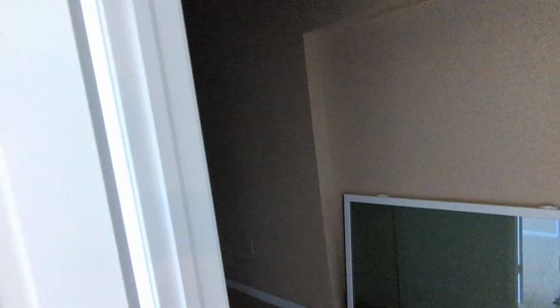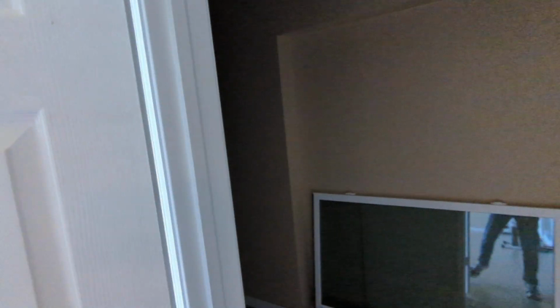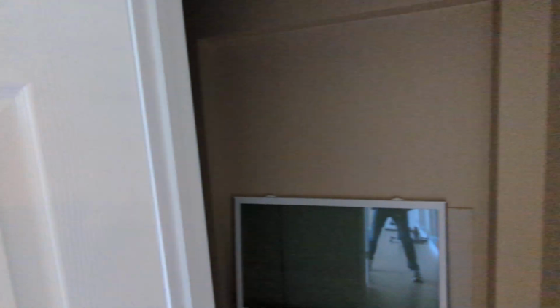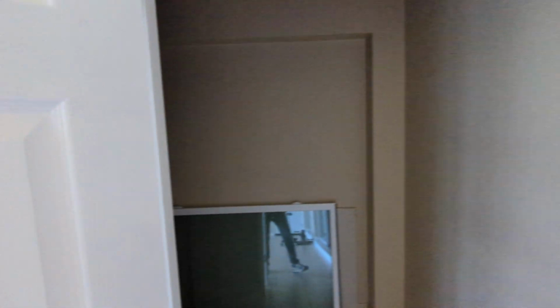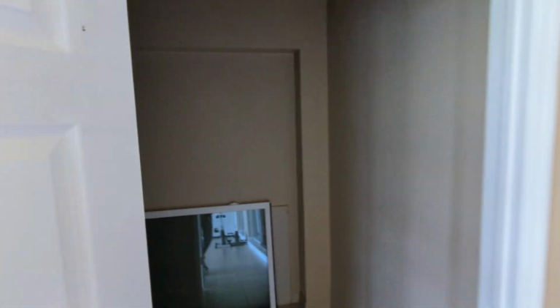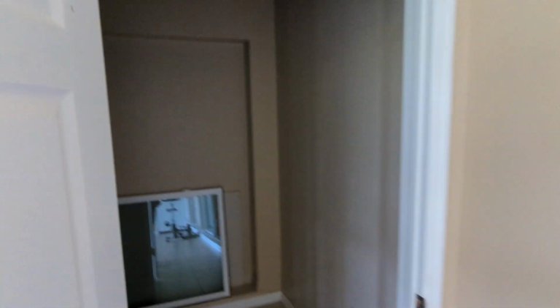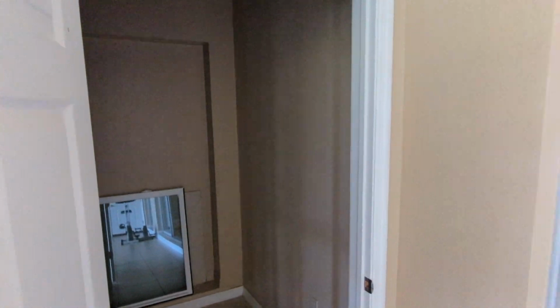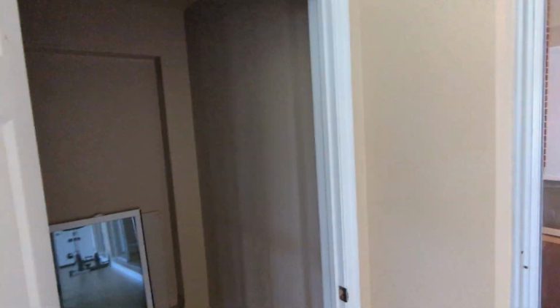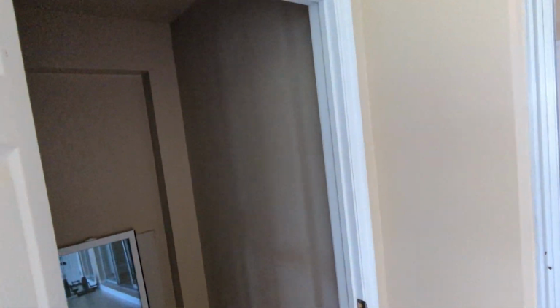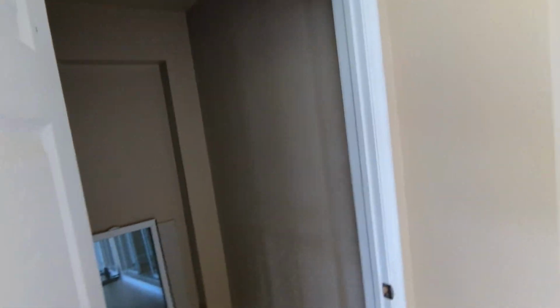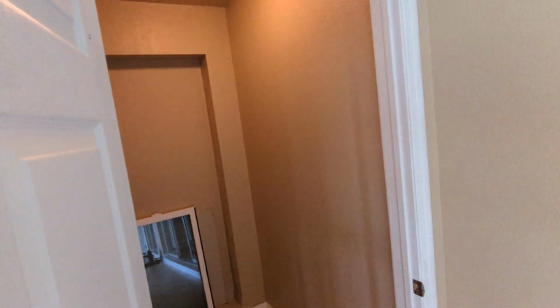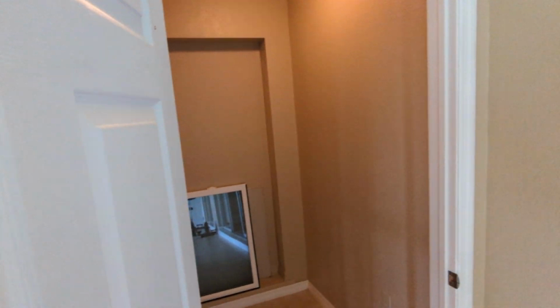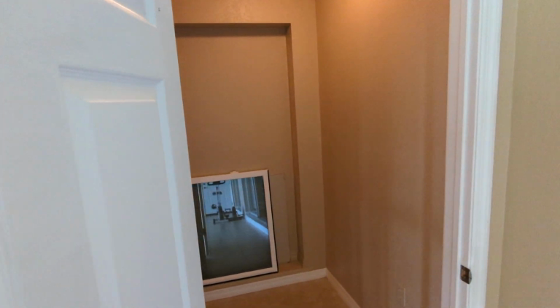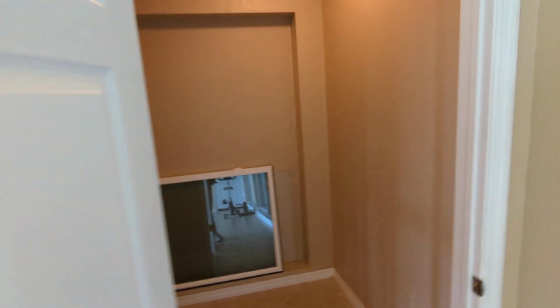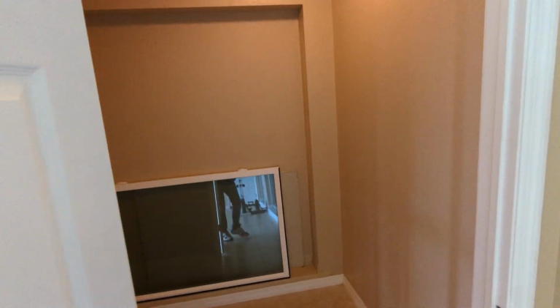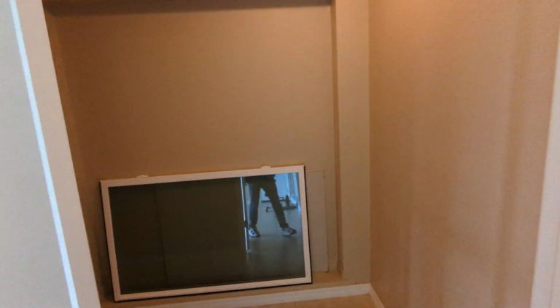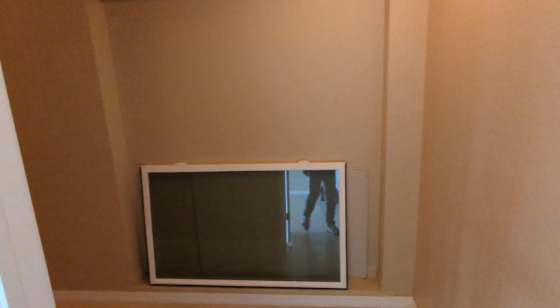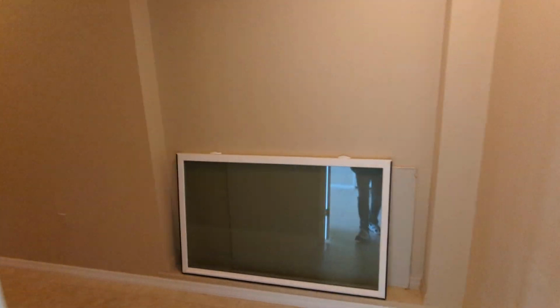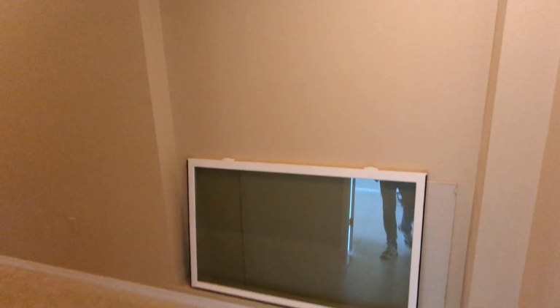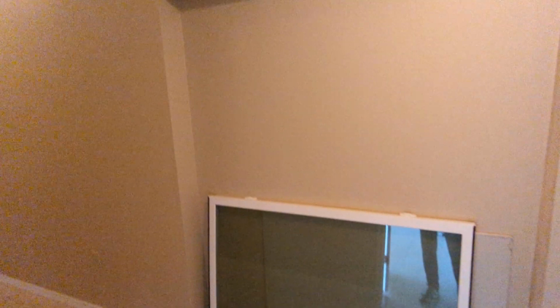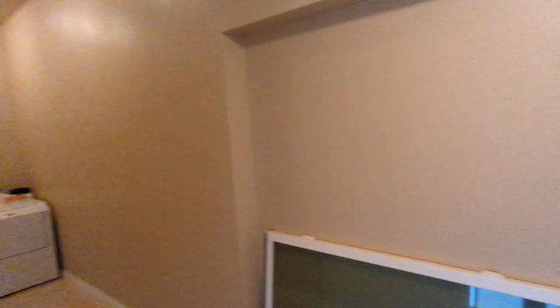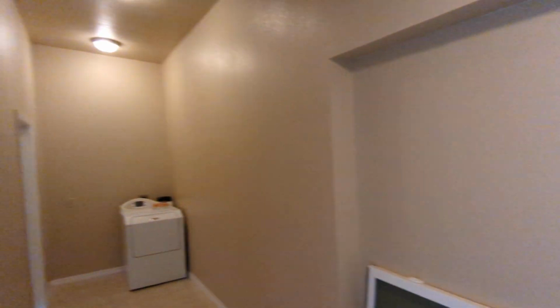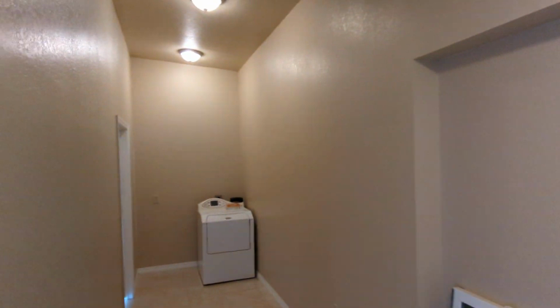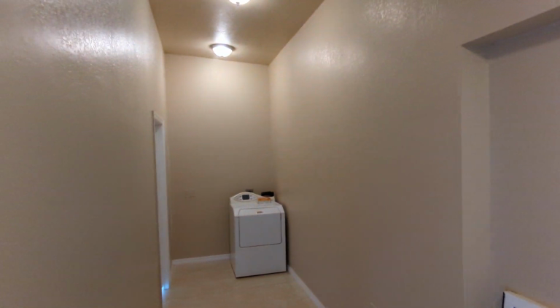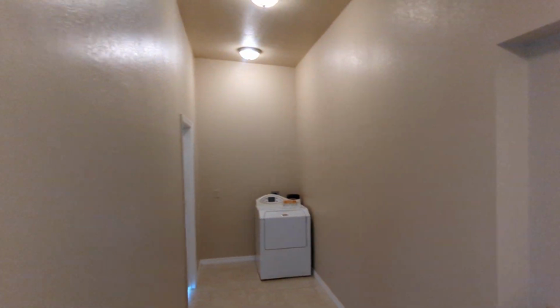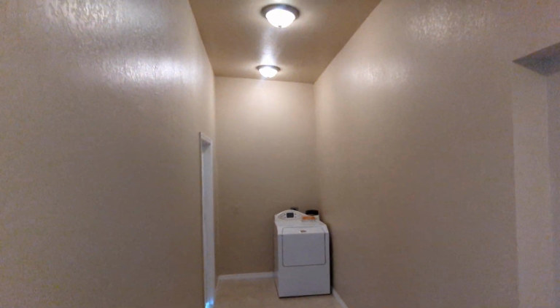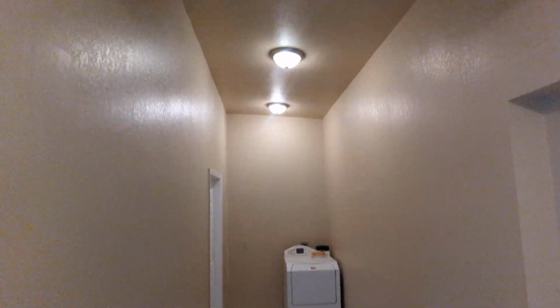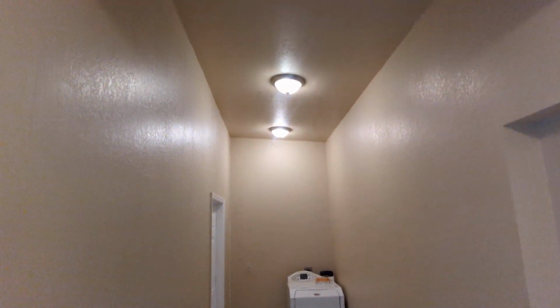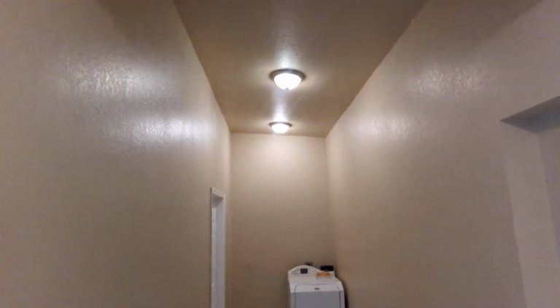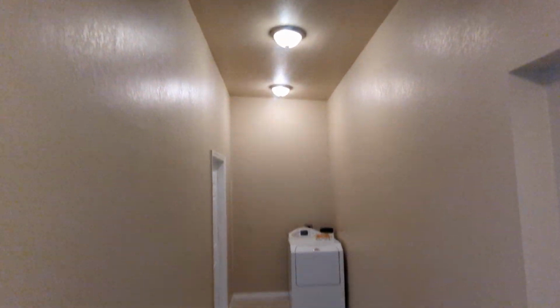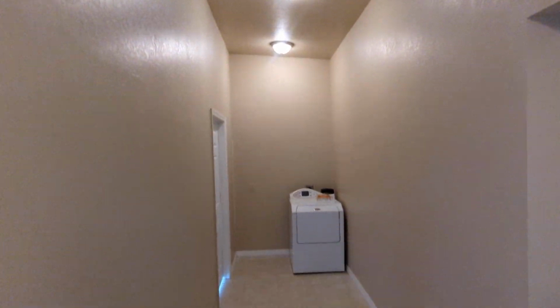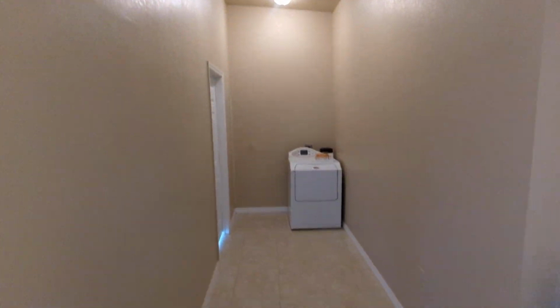Here's another toilet closet, and yes, it does have lights — I'll turn them on for you. And here is your dryer.